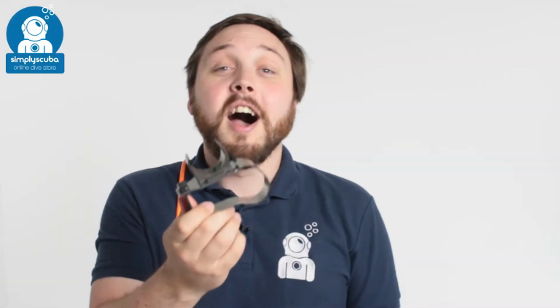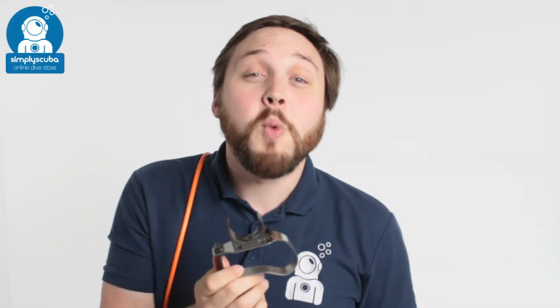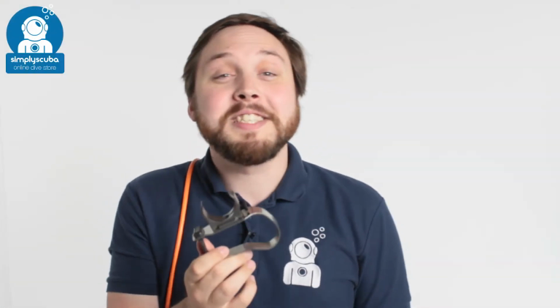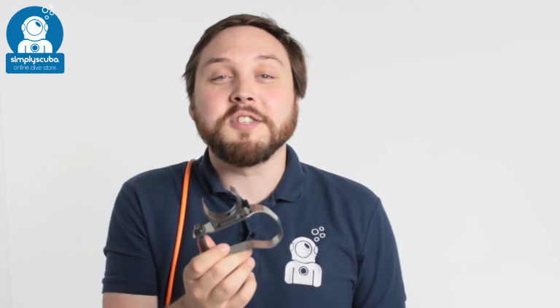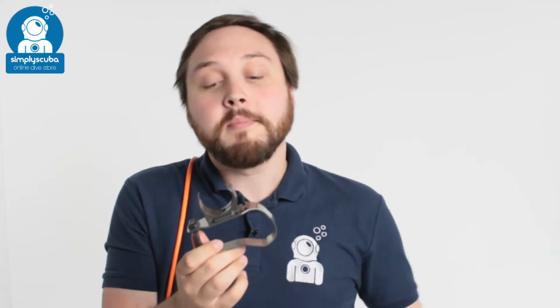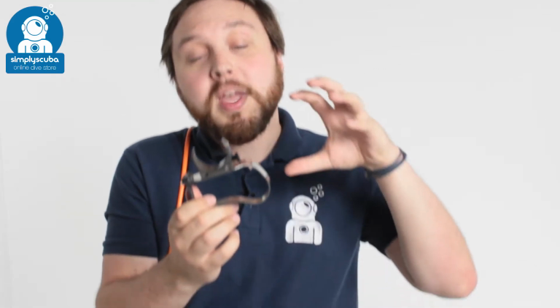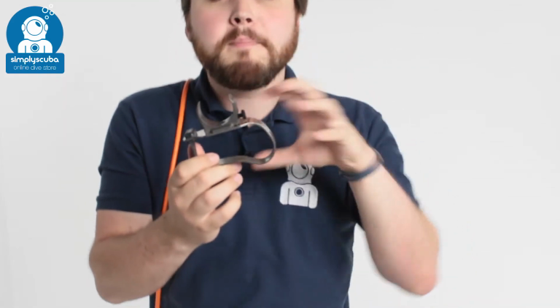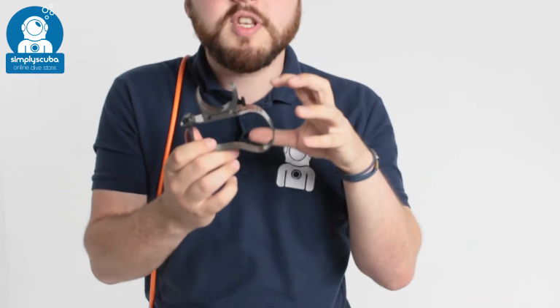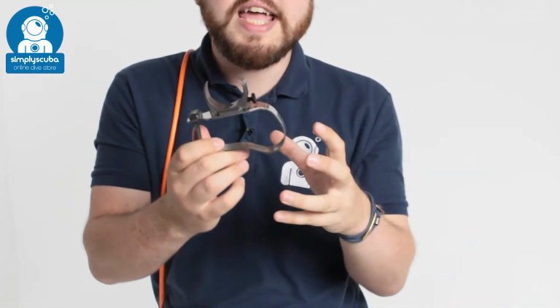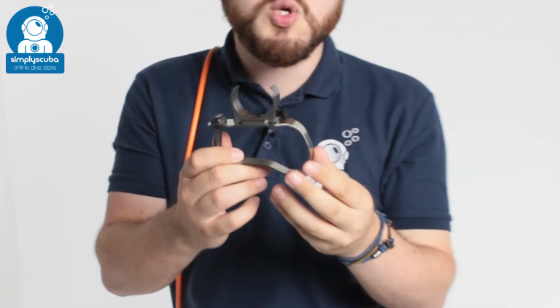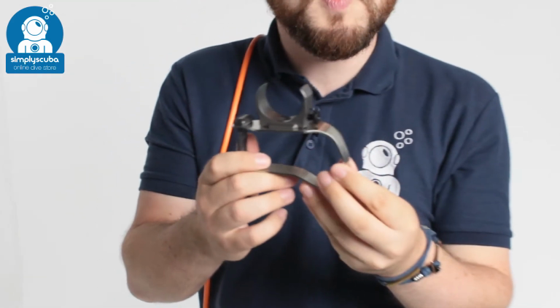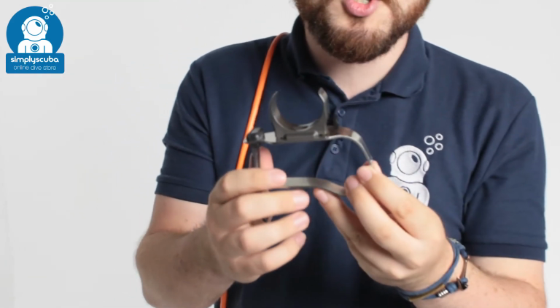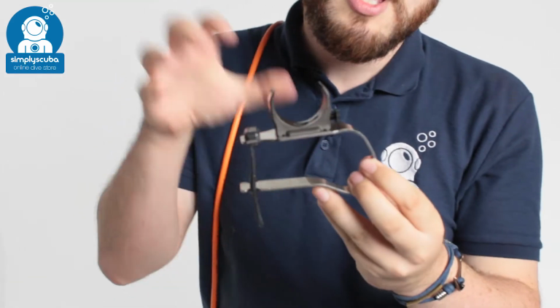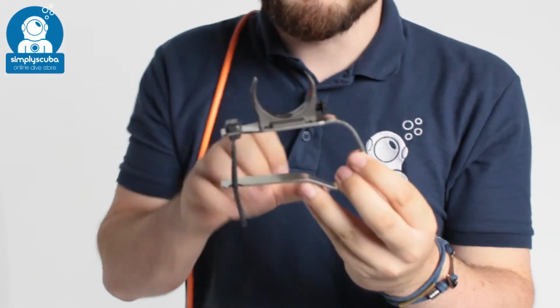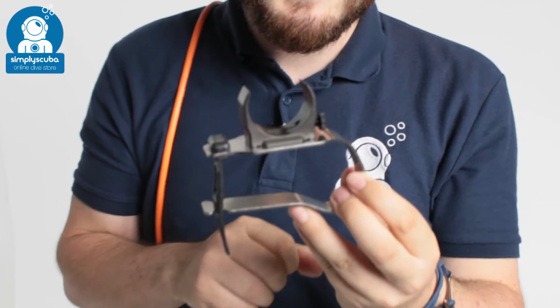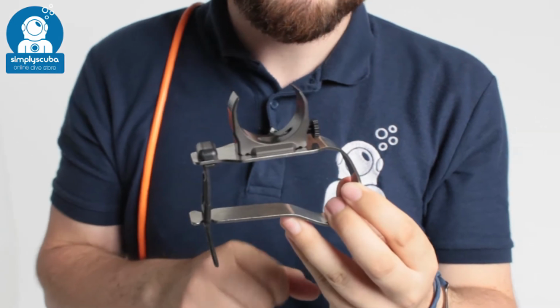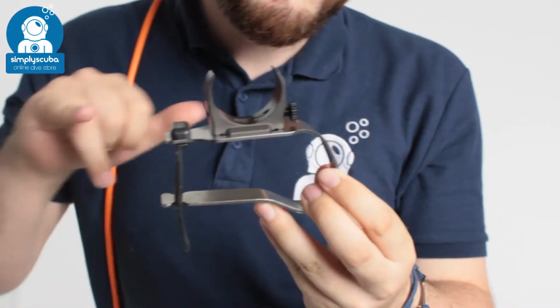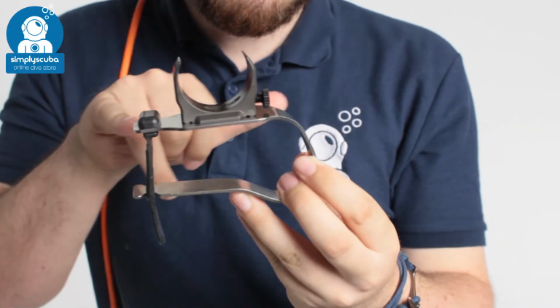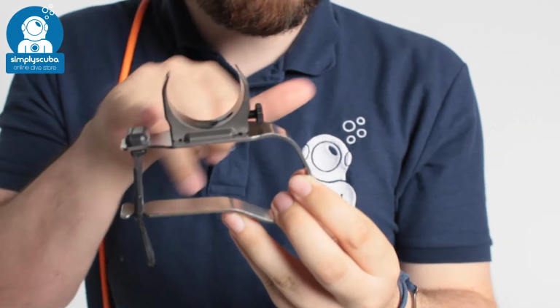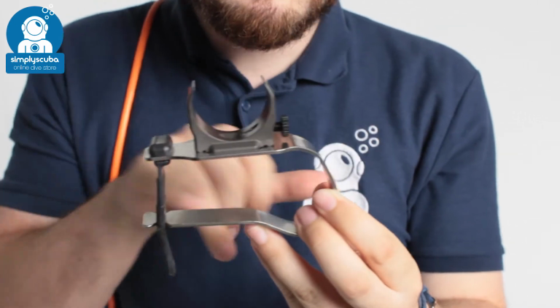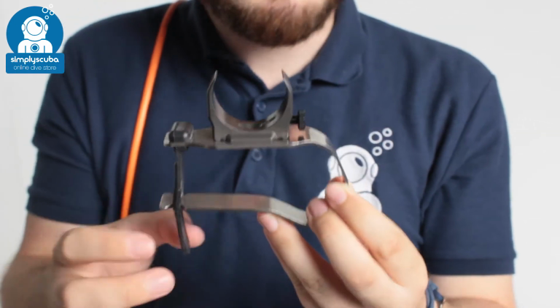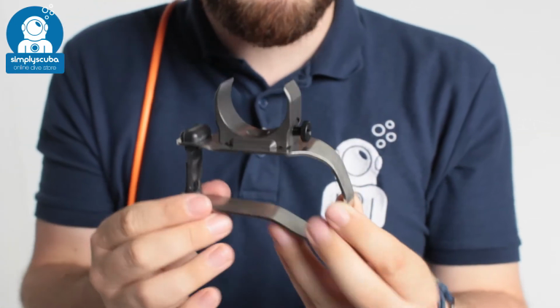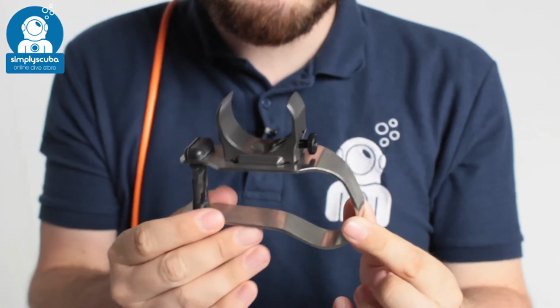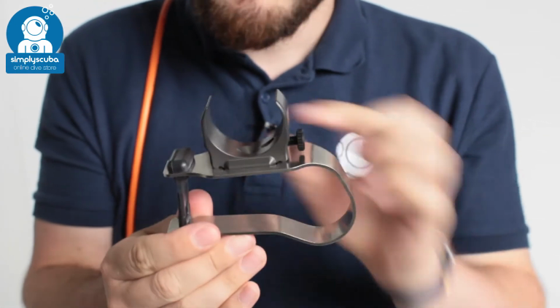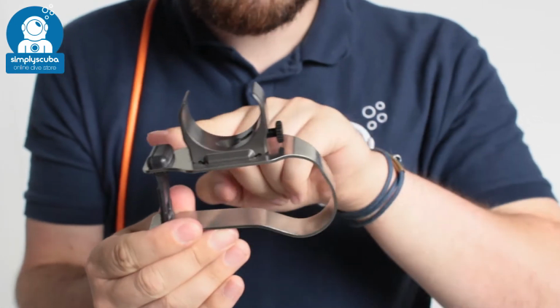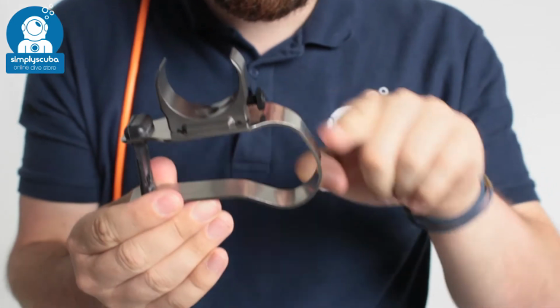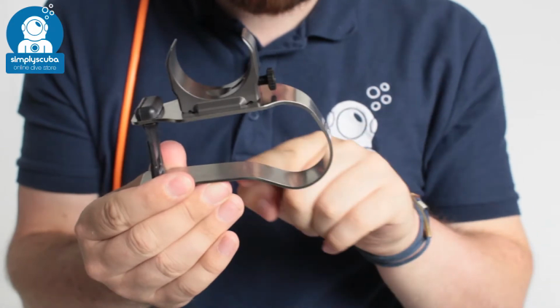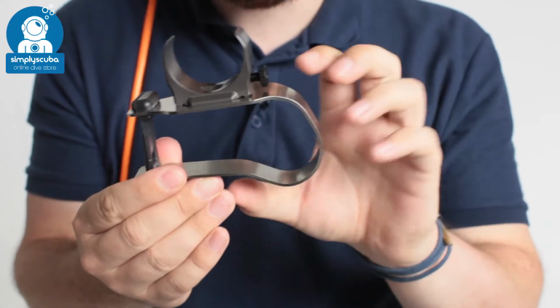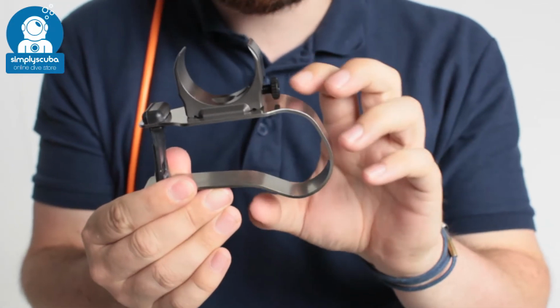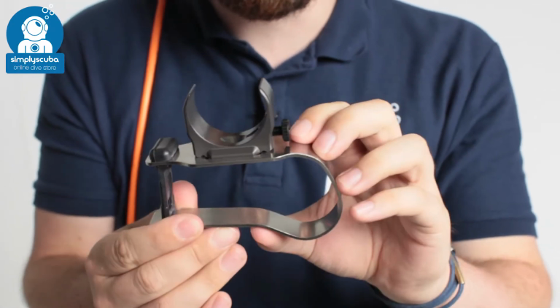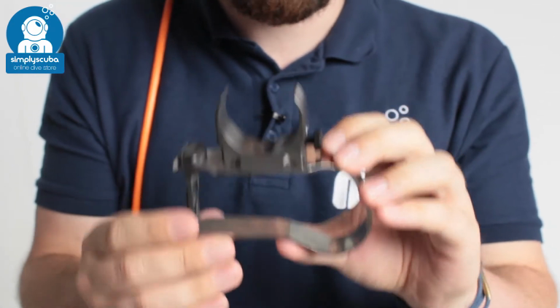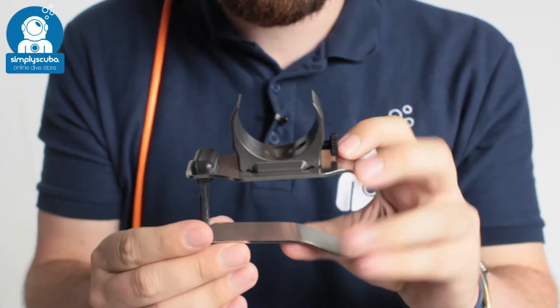Hi, welcome to Simply Scuba. Here we have the MetalSub KL1242 Goodman handle. This is a metal Goodman style handle, a very simple u-shaped section of steel, so it's very strong.